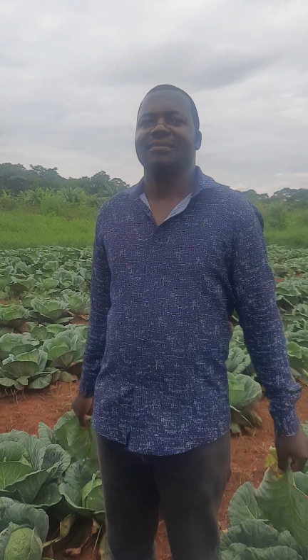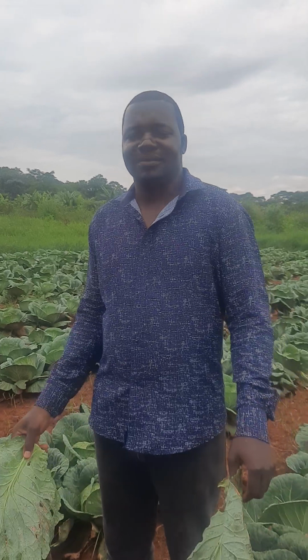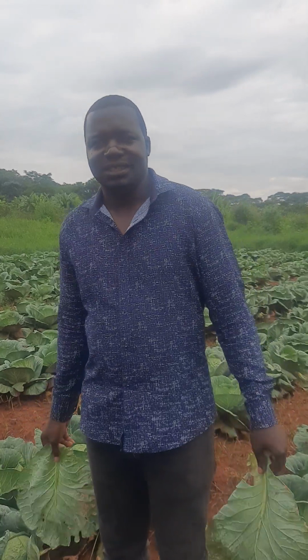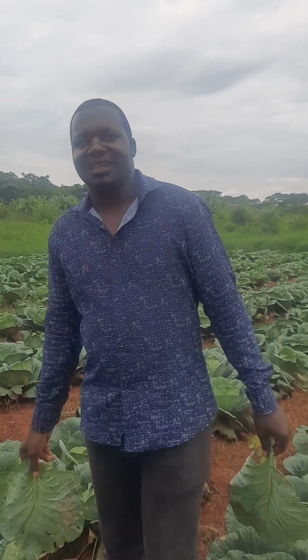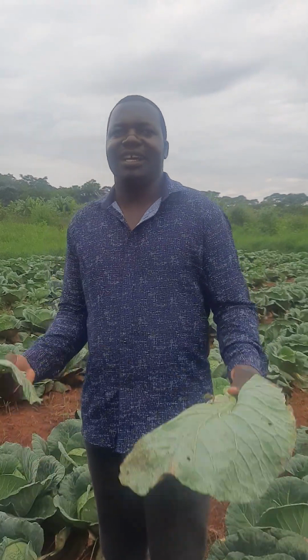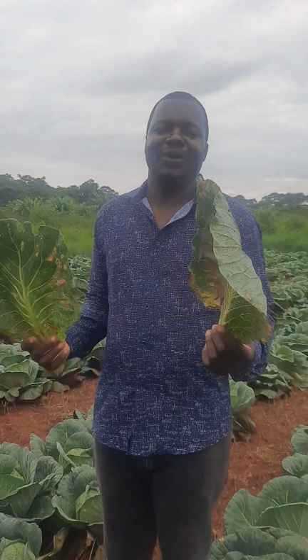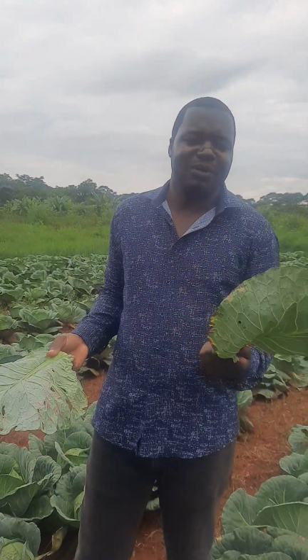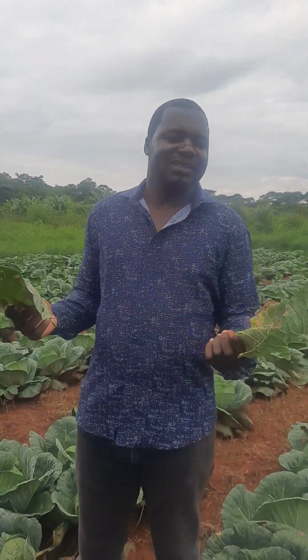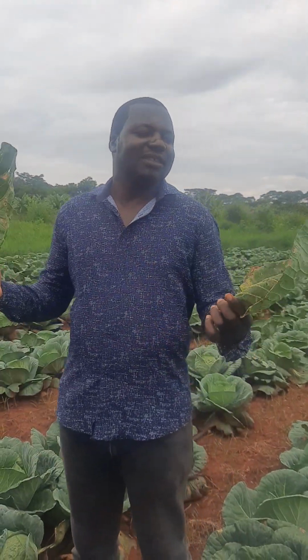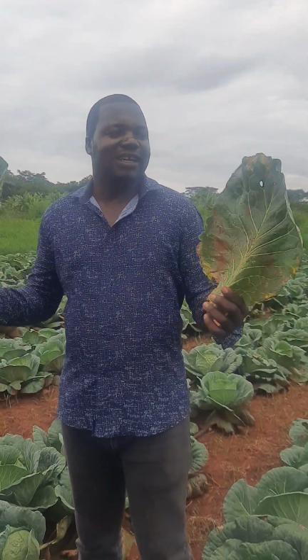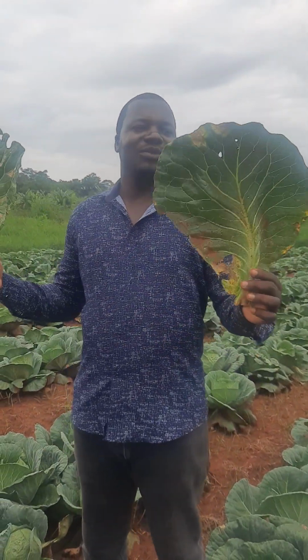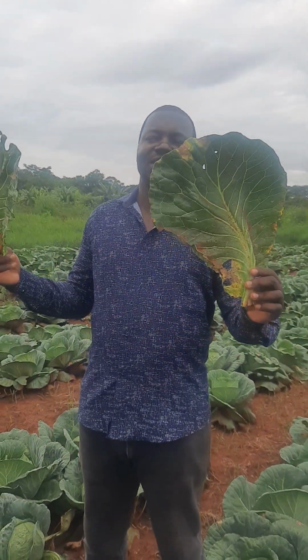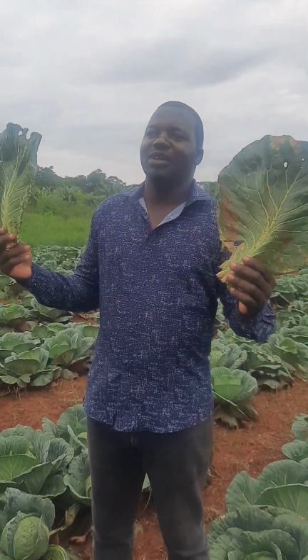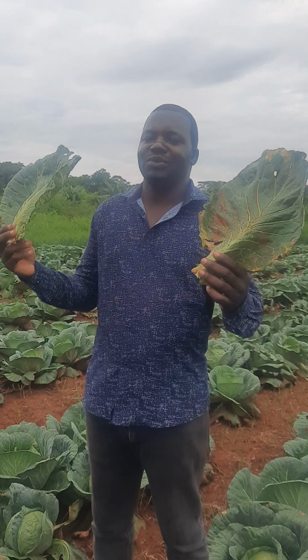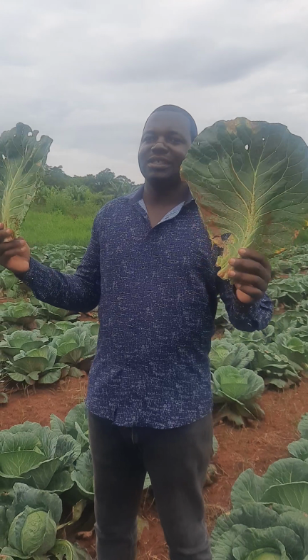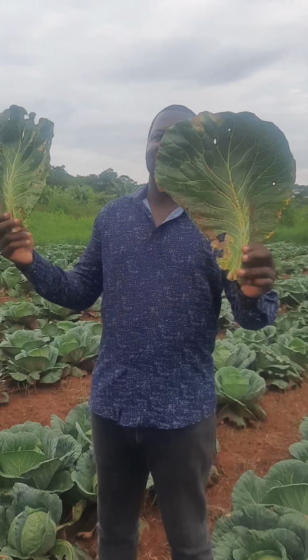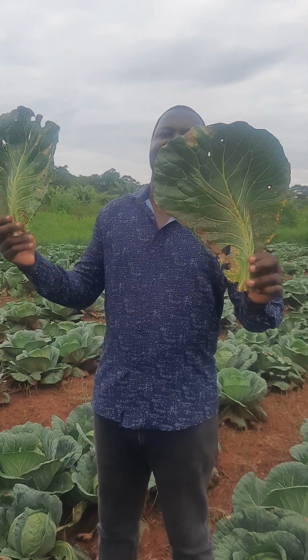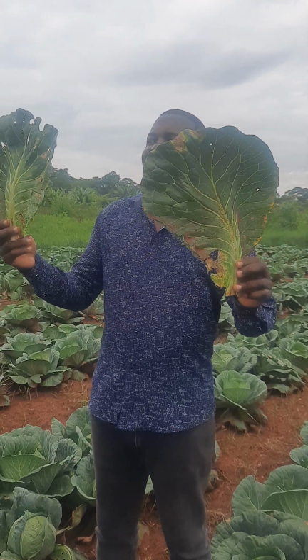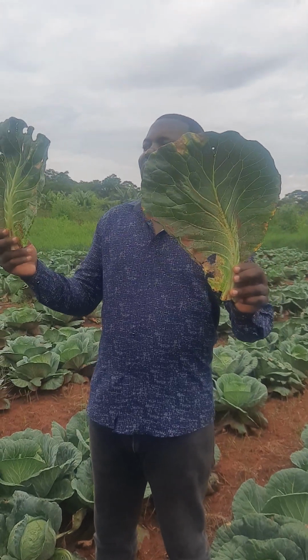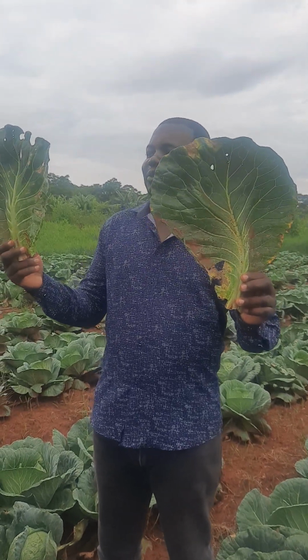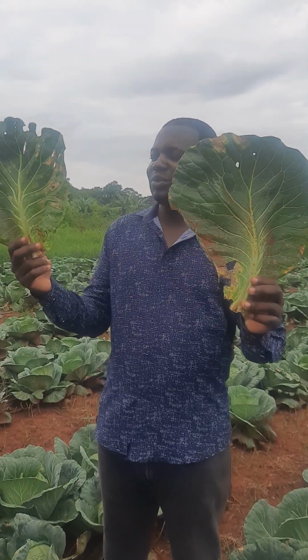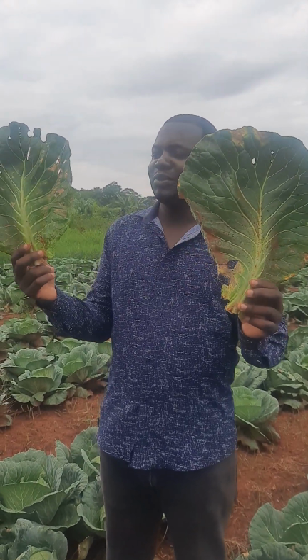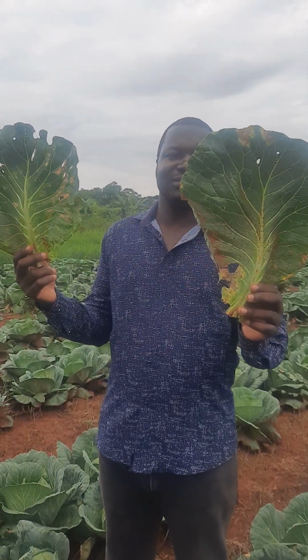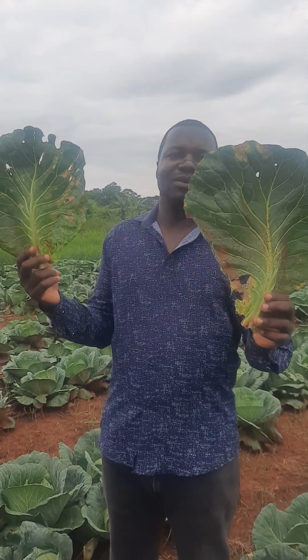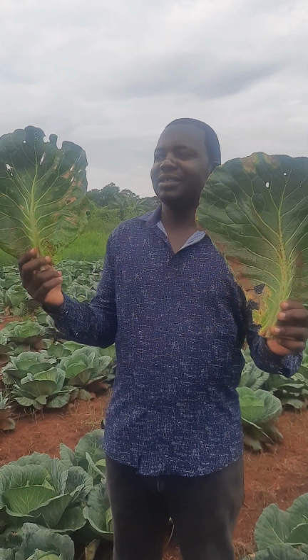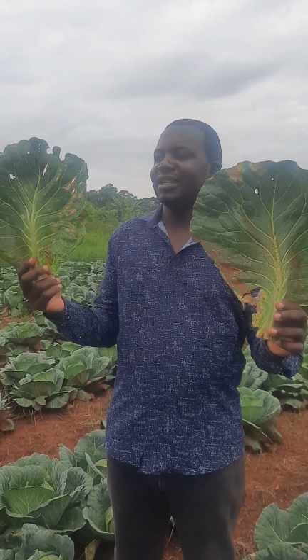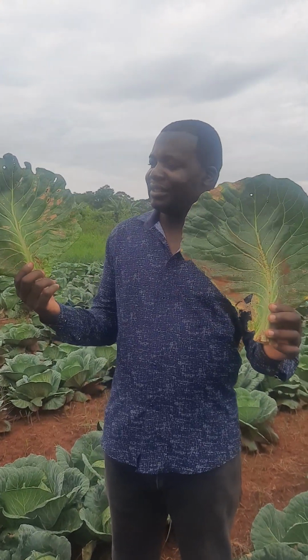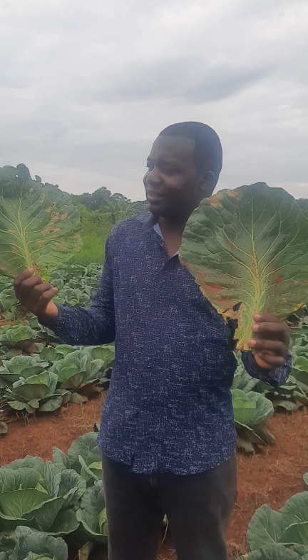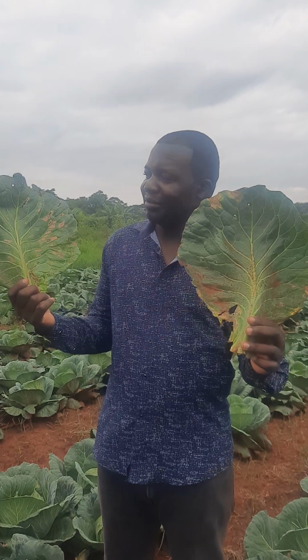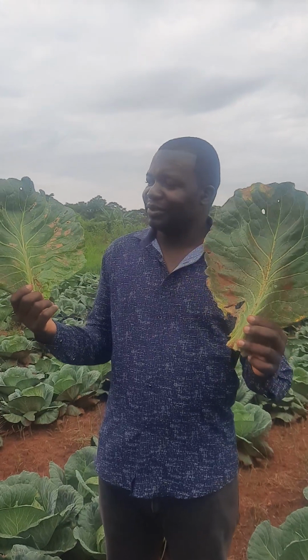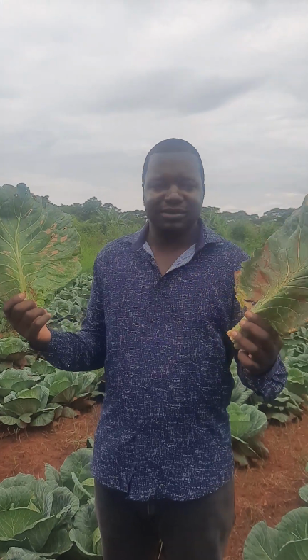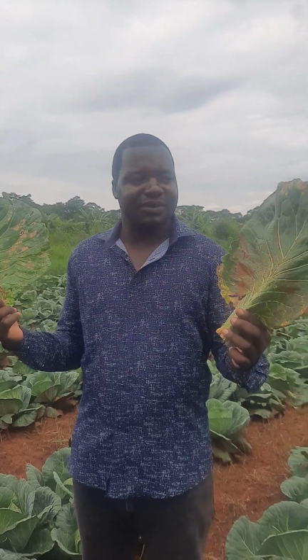Hi, how are you farmers? Today we want to discuss about two almost similar diseases, but which look different.